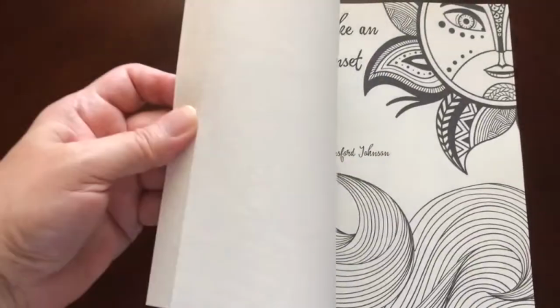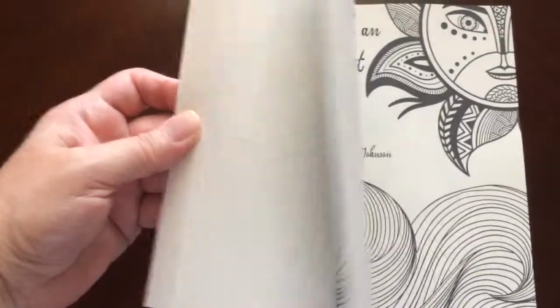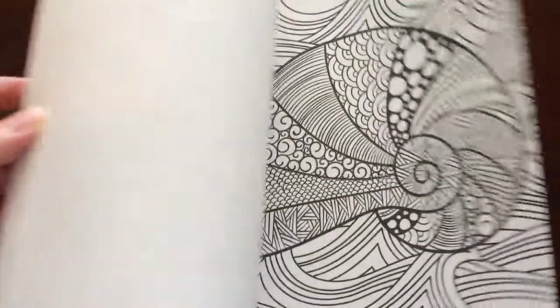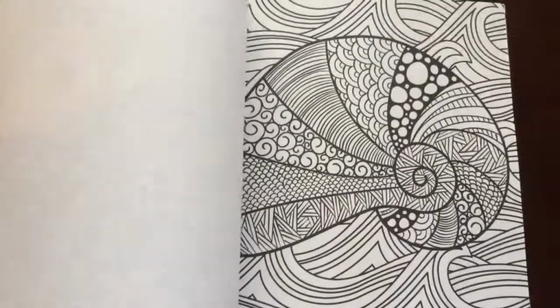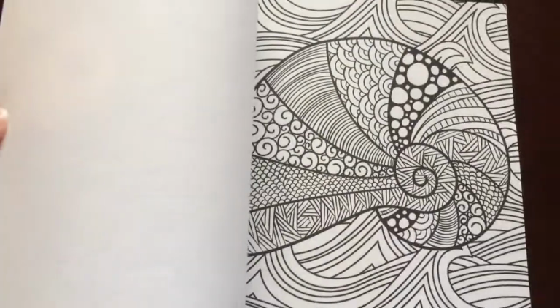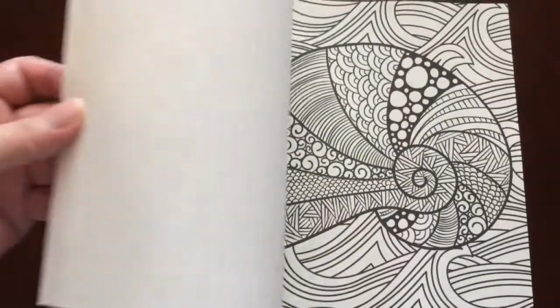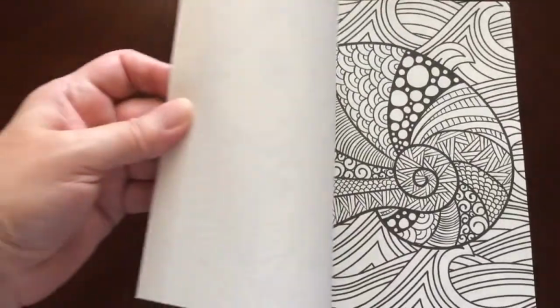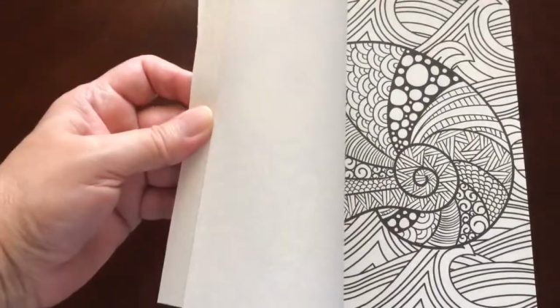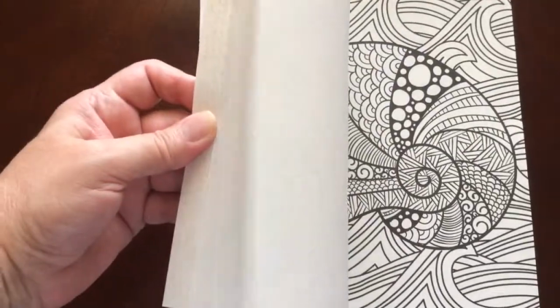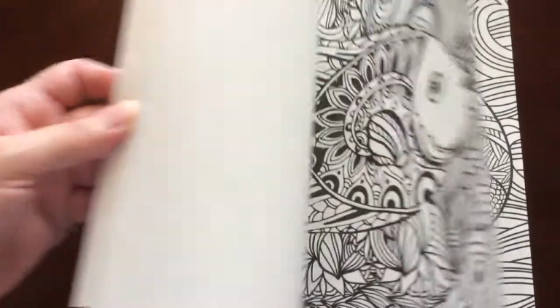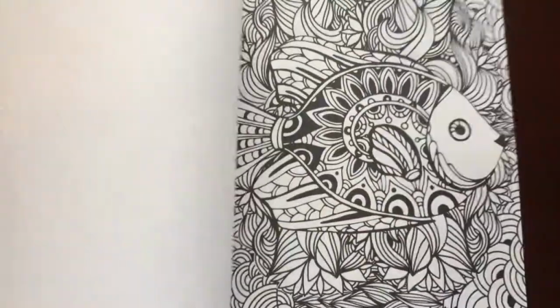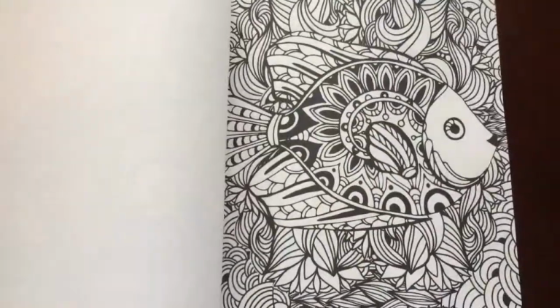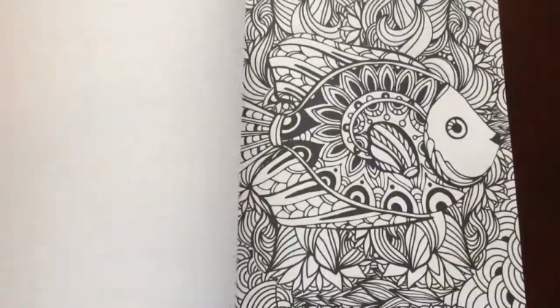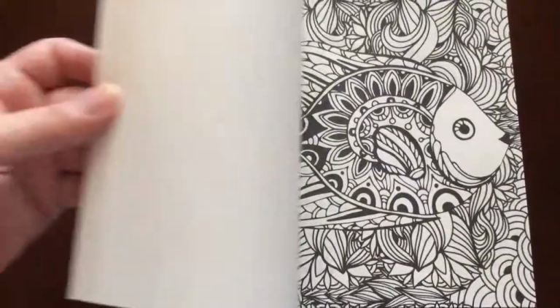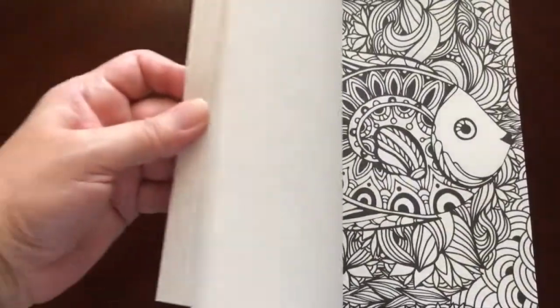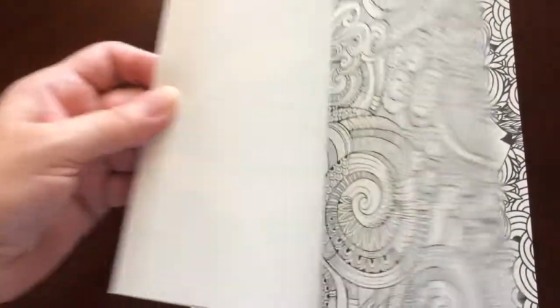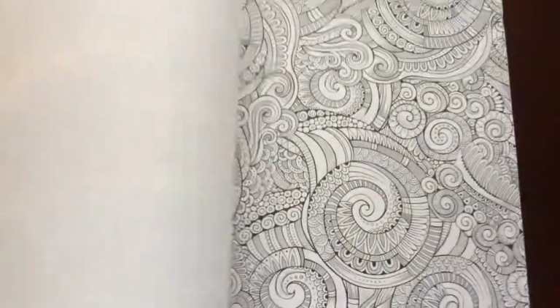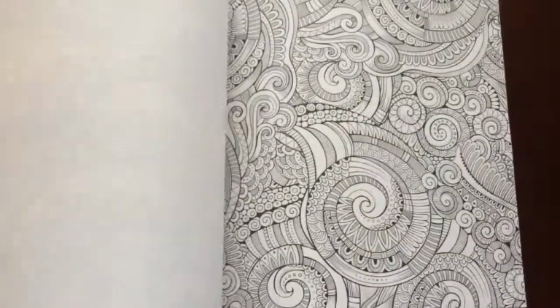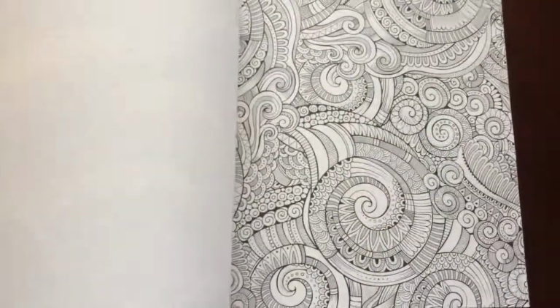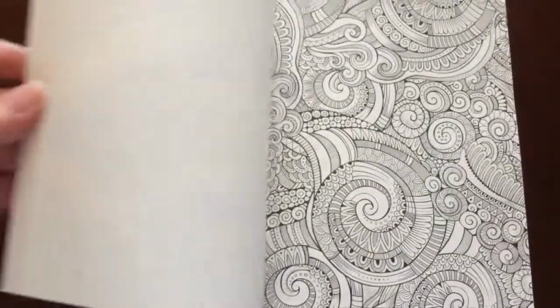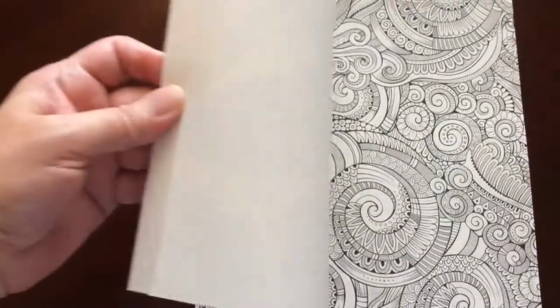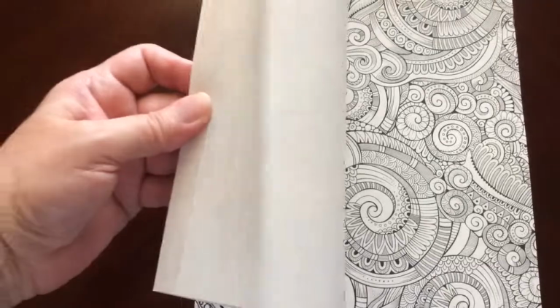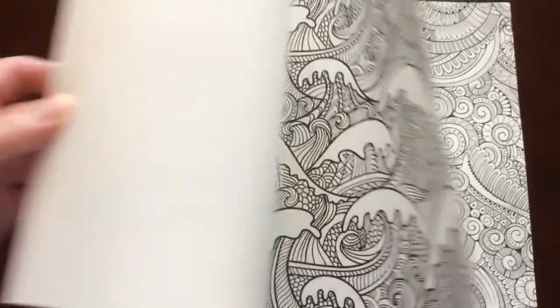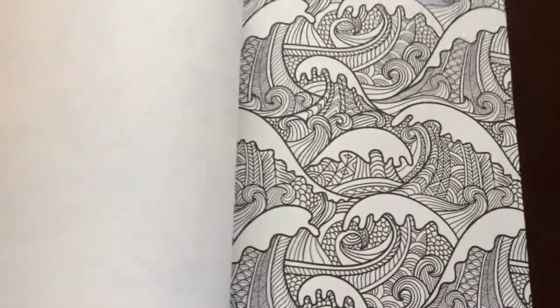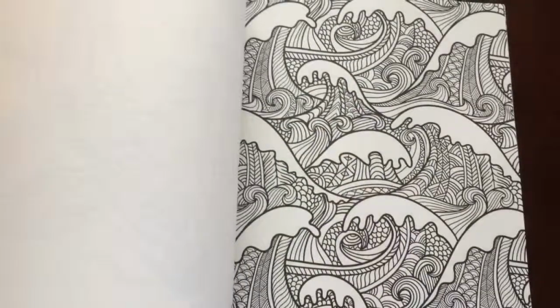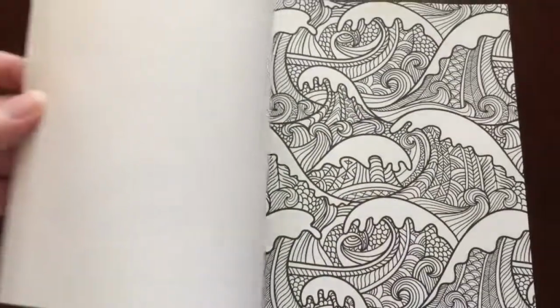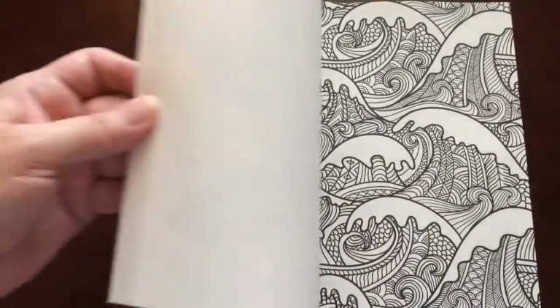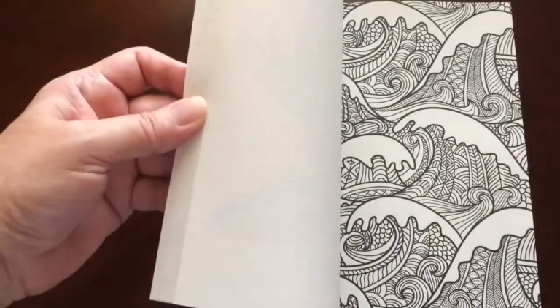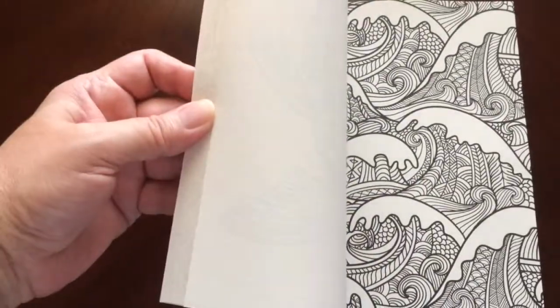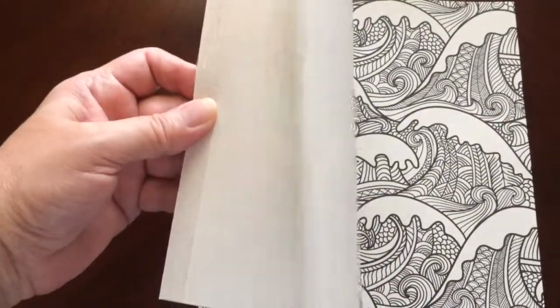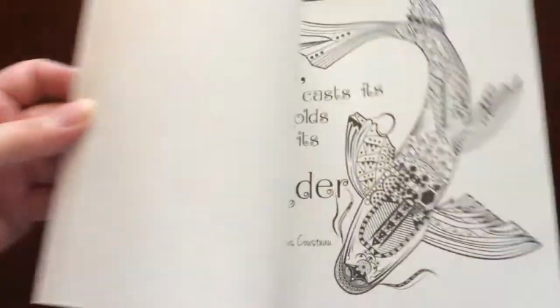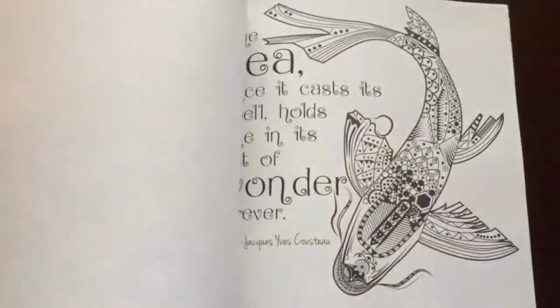This is the perfect size for you to slip in your bag and take somewhere. There are 31 coloring pages in this book.